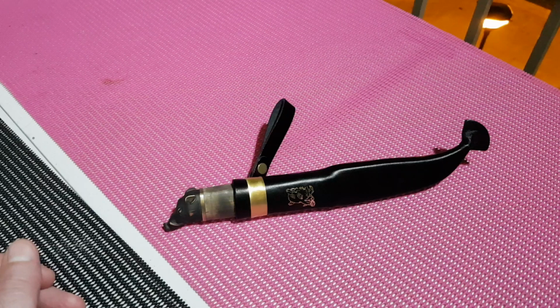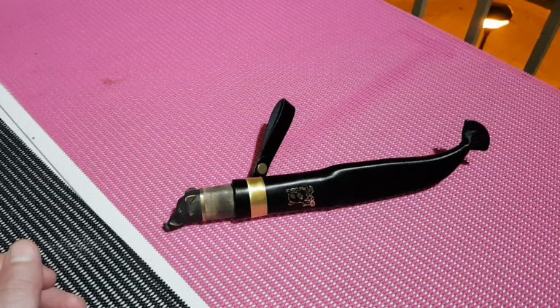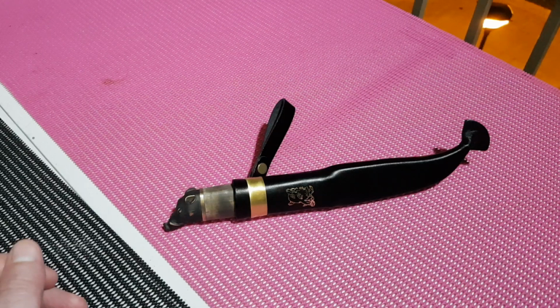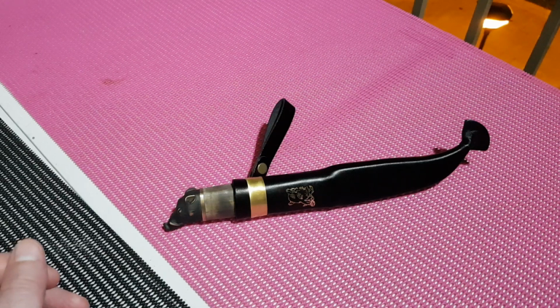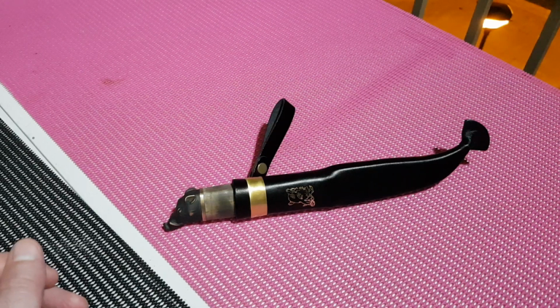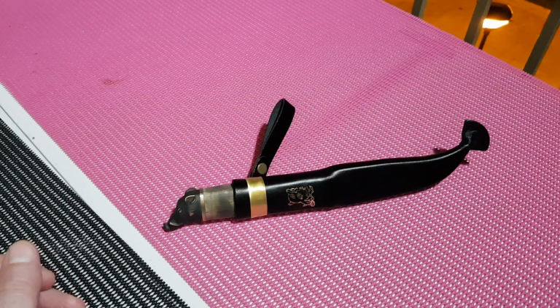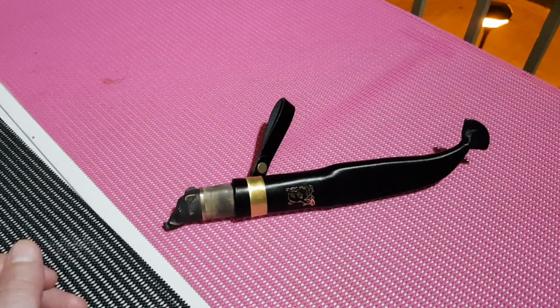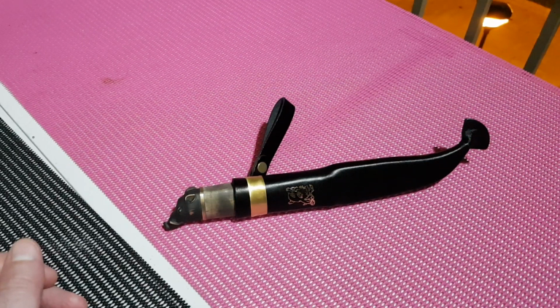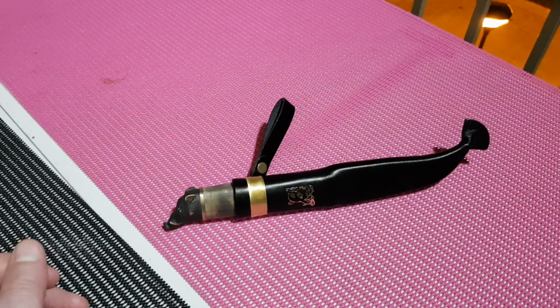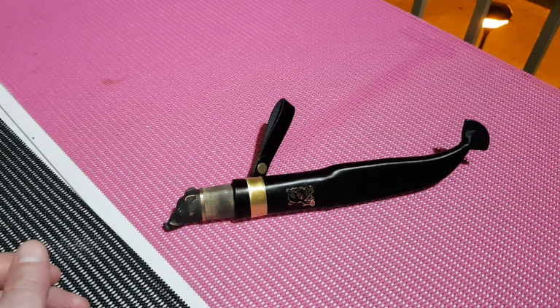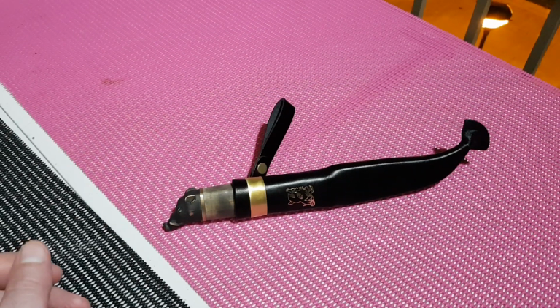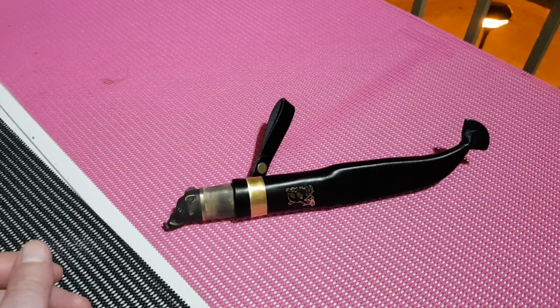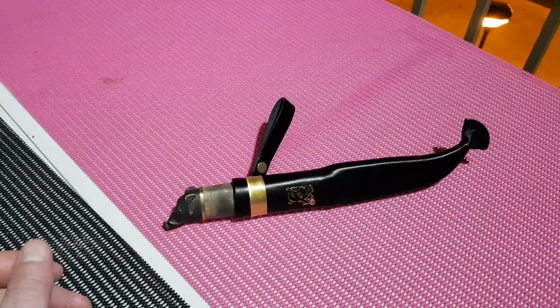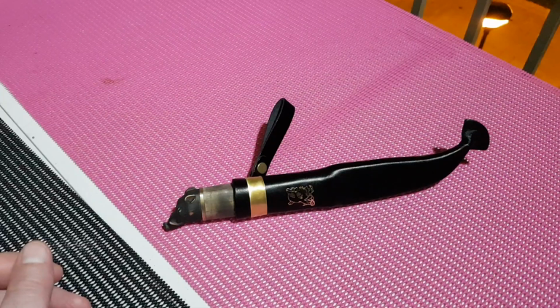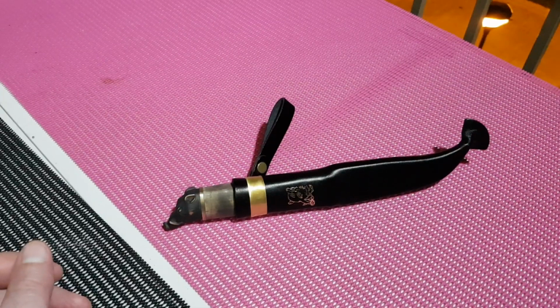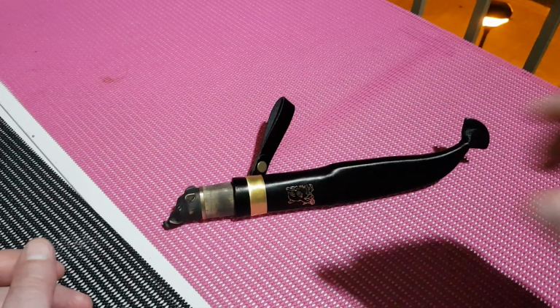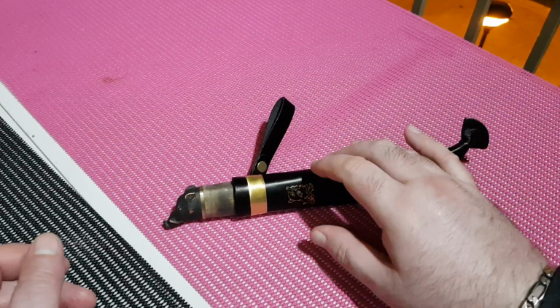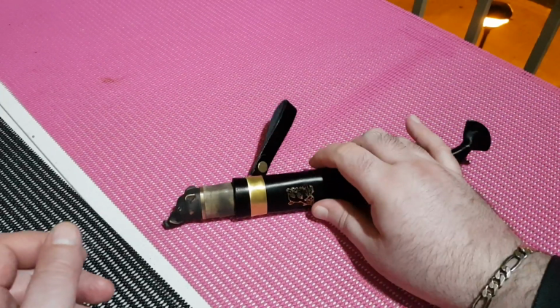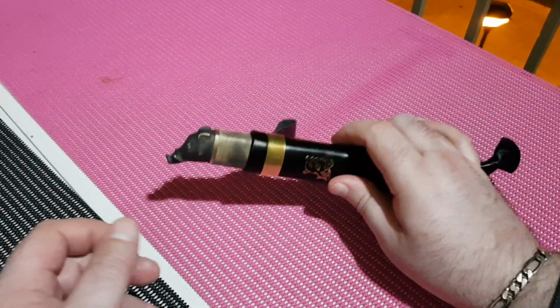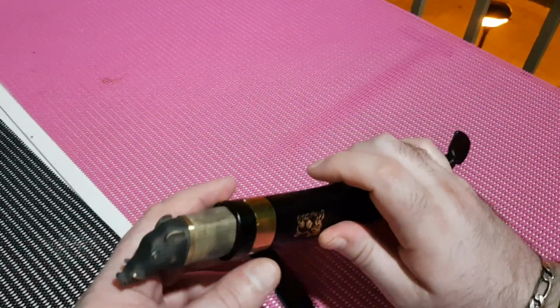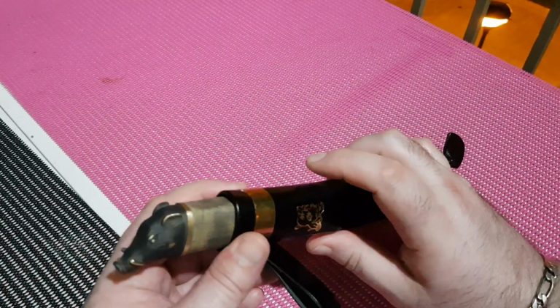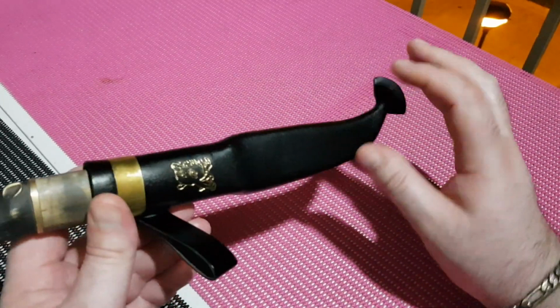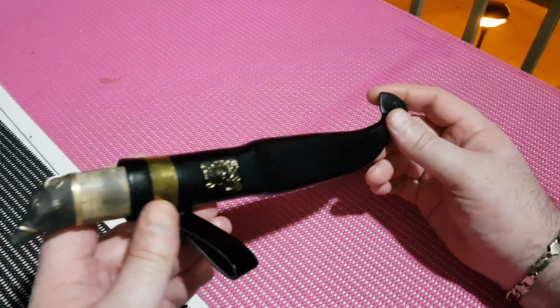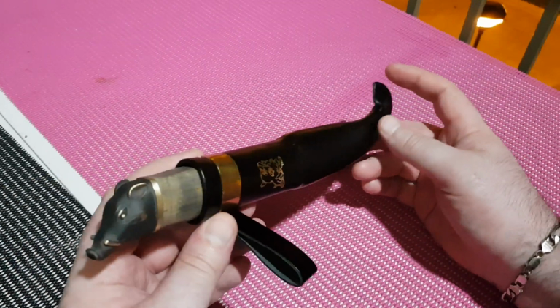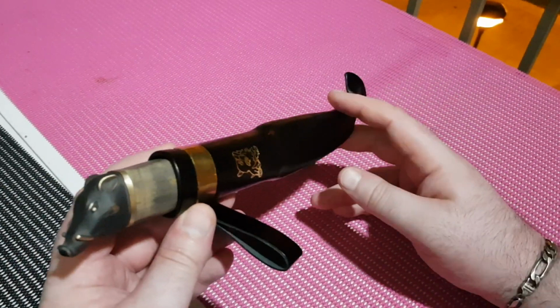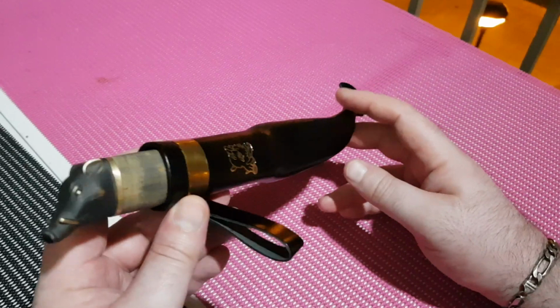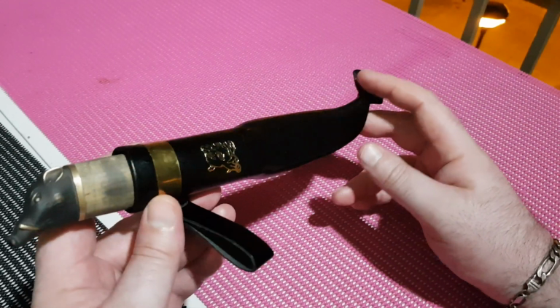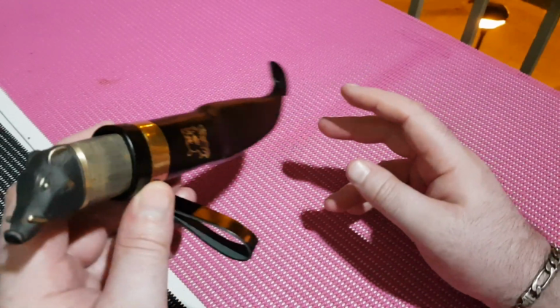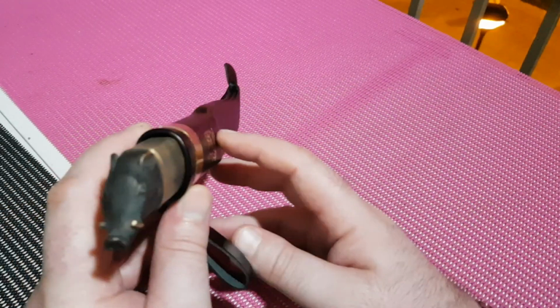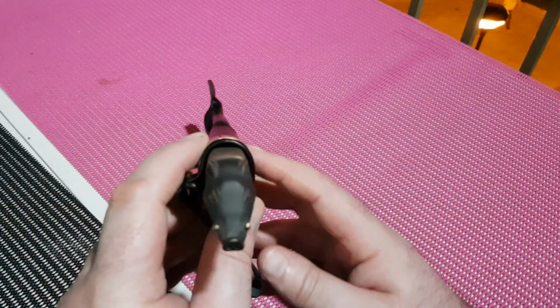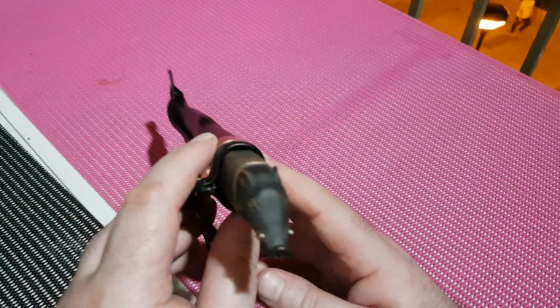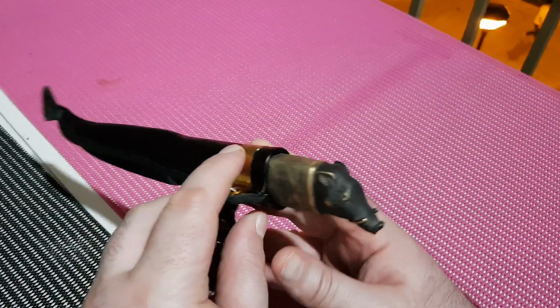I just wanted to share a knife I received in the mail today which I'm pretty happy with. I got this to be part of my collection, mostly as a viewer not a user. This is the Marttiini Wild Boar.